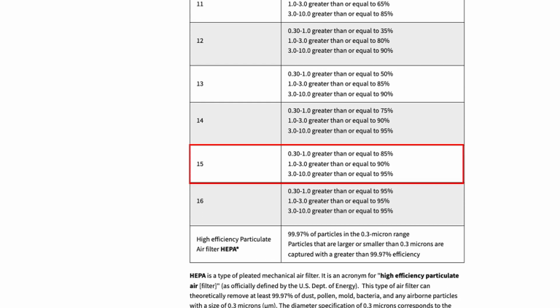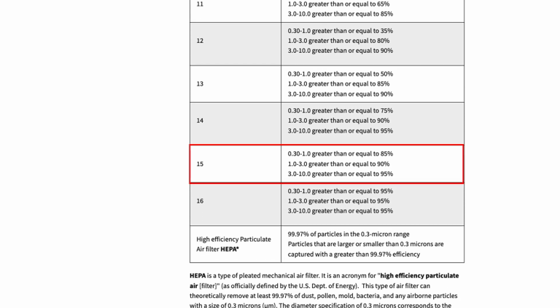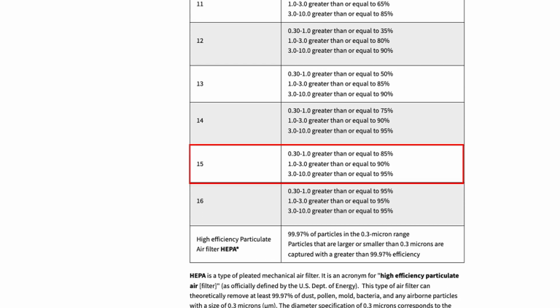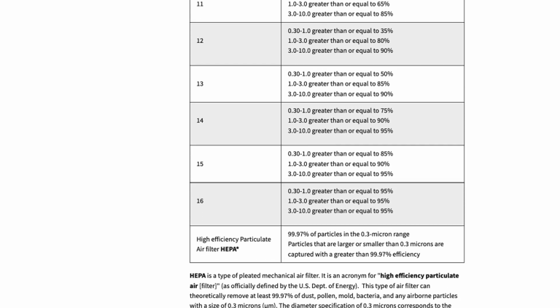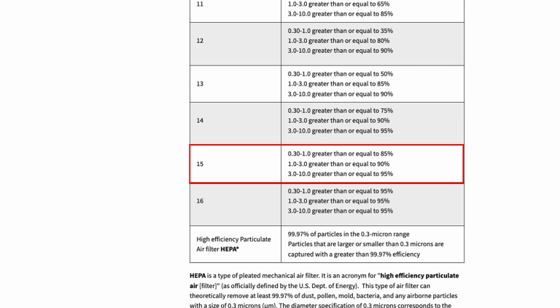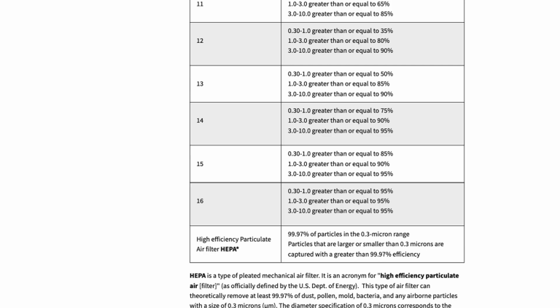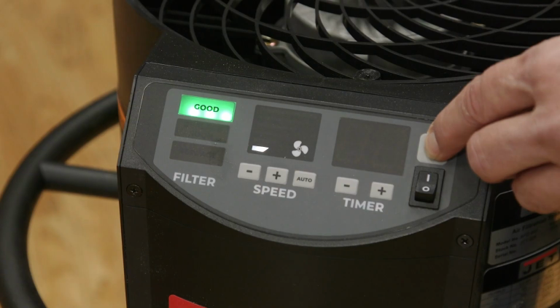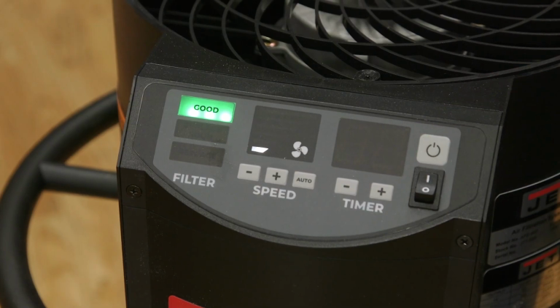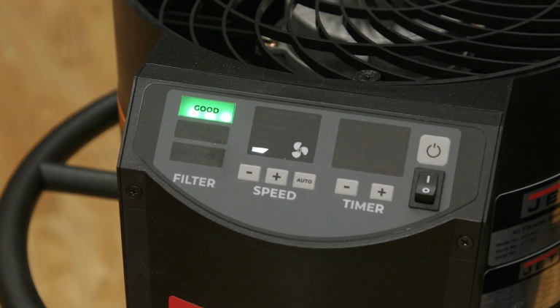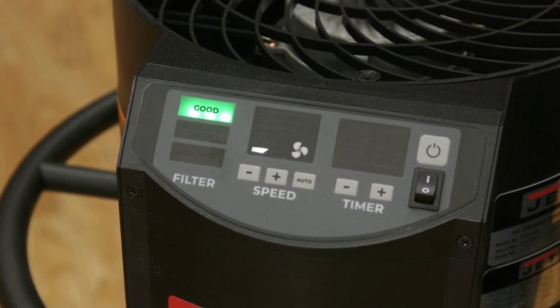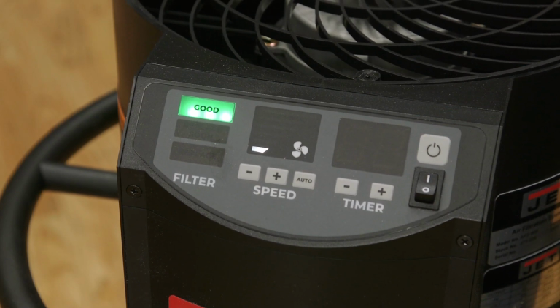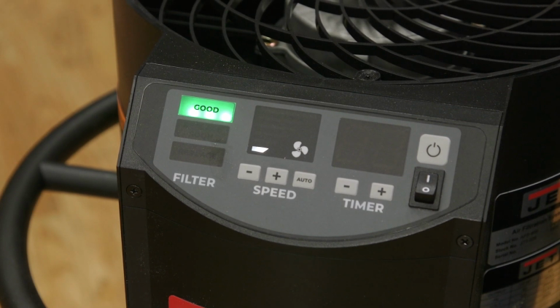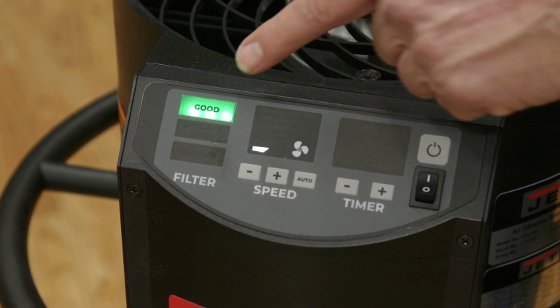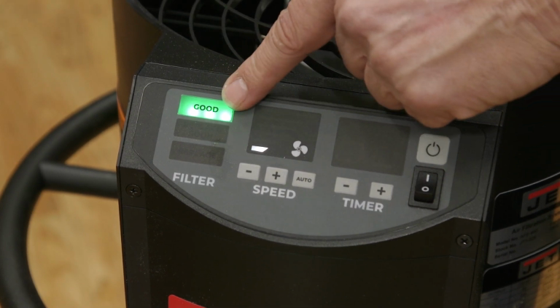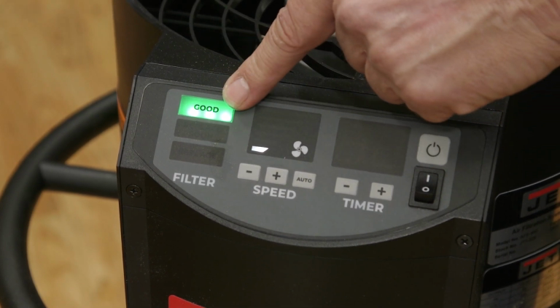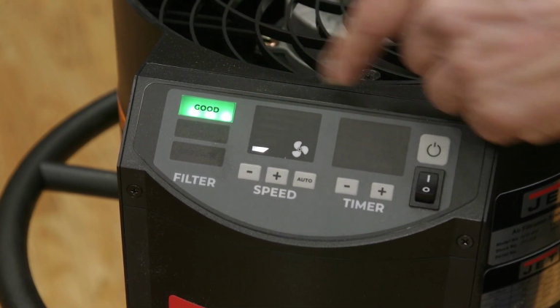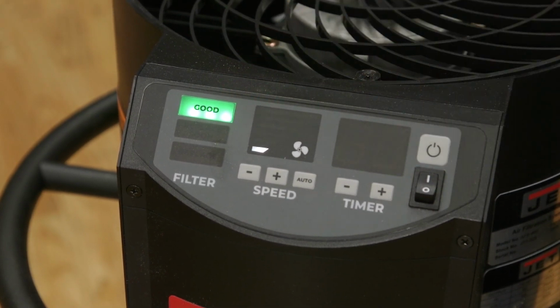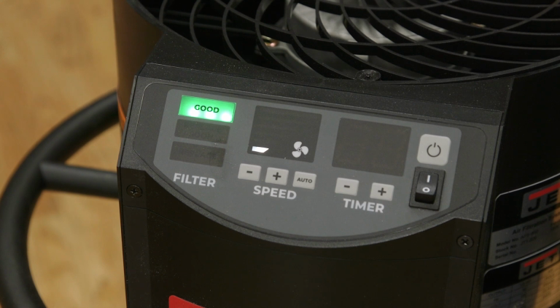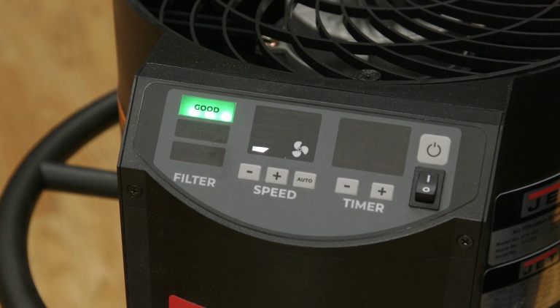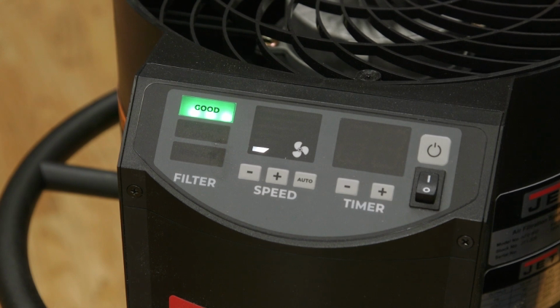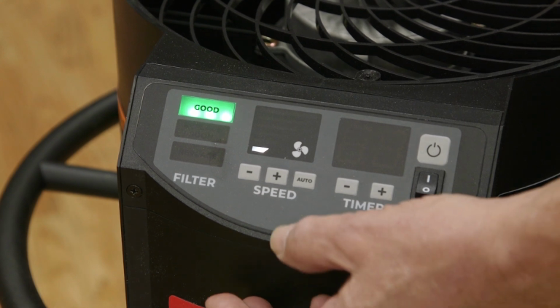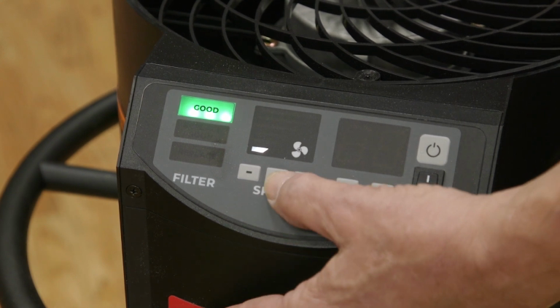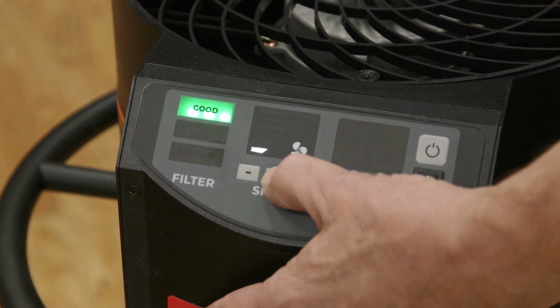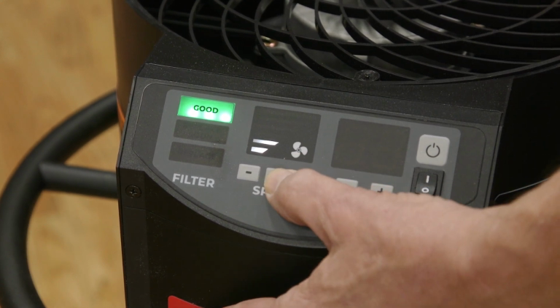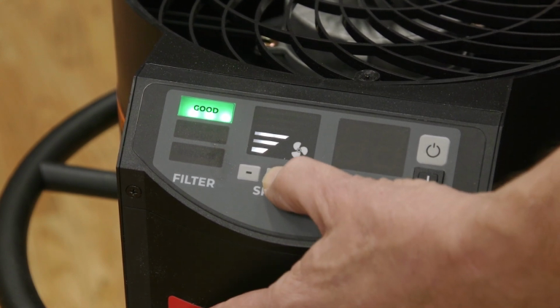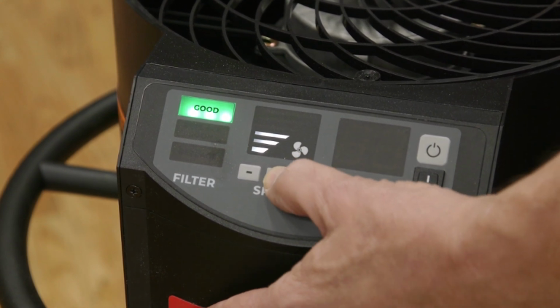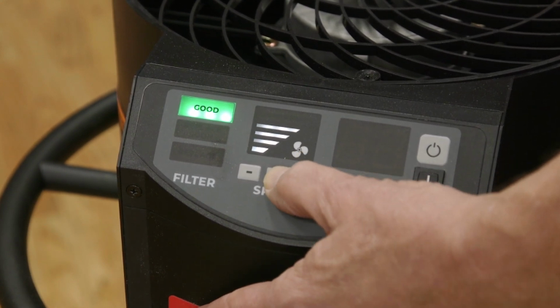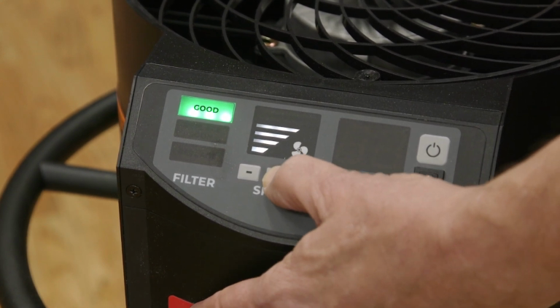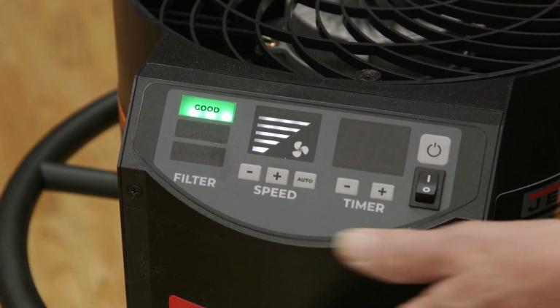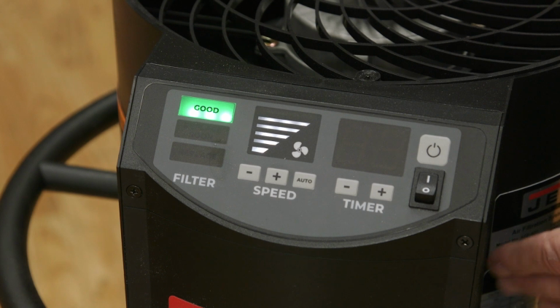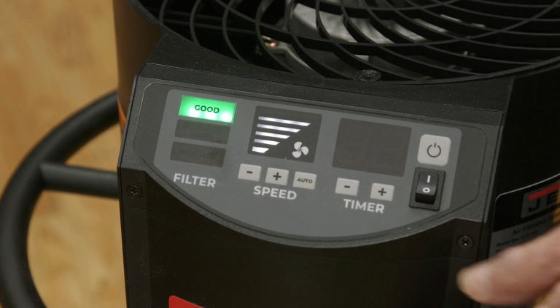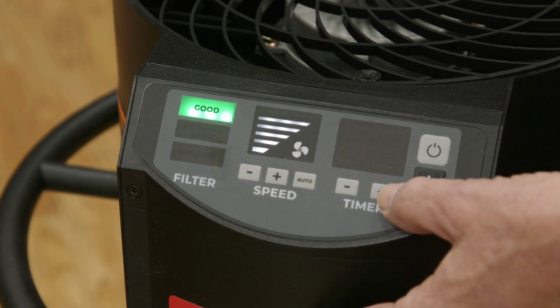You can also get an optional charcoal filter. The control panel tells you the status of your filter and allows you to adjust the speed of the impeller from 190 to 850 CFM. There's also a timer.